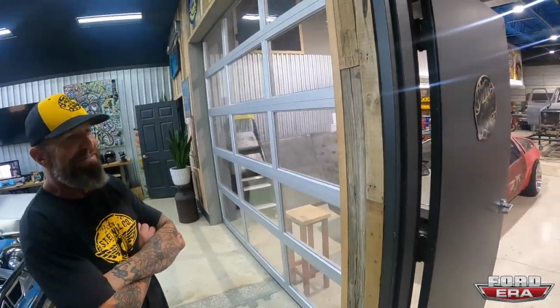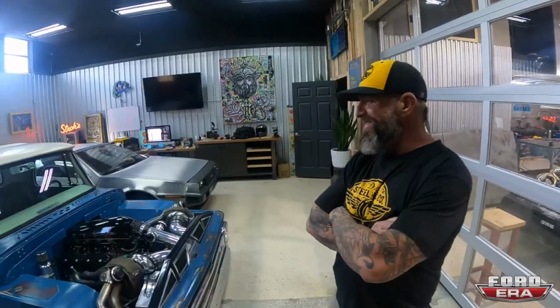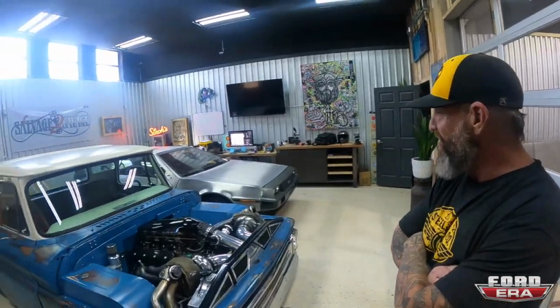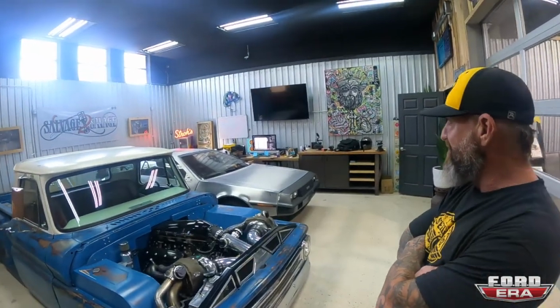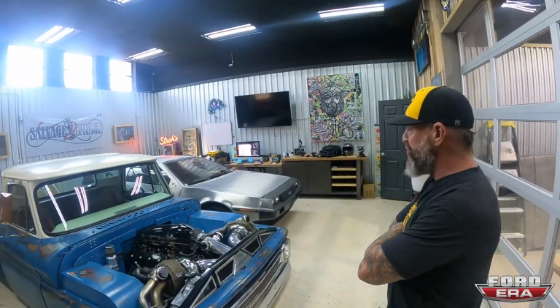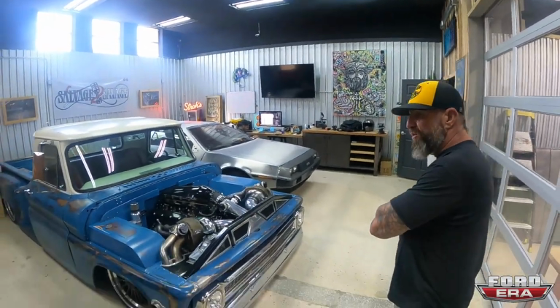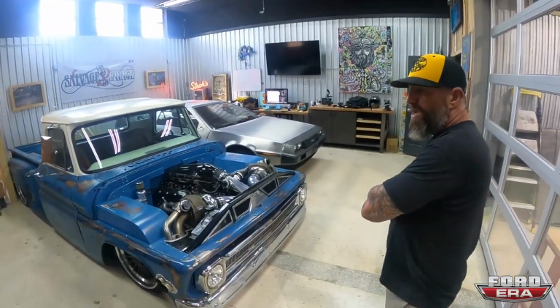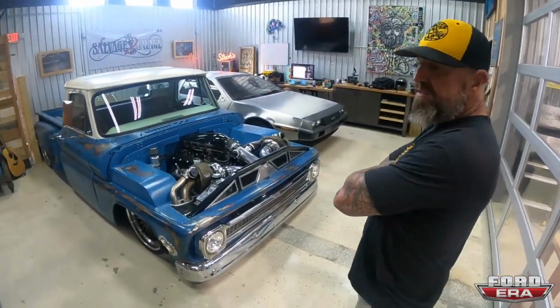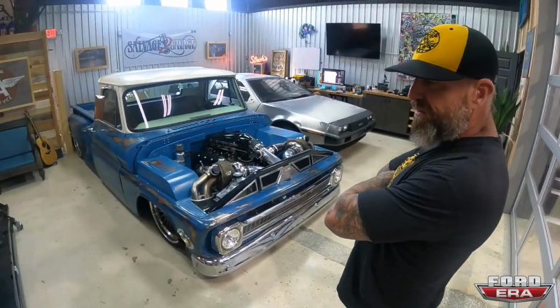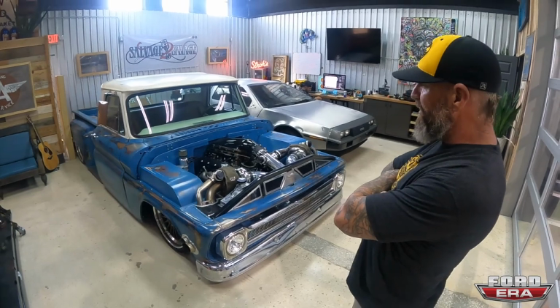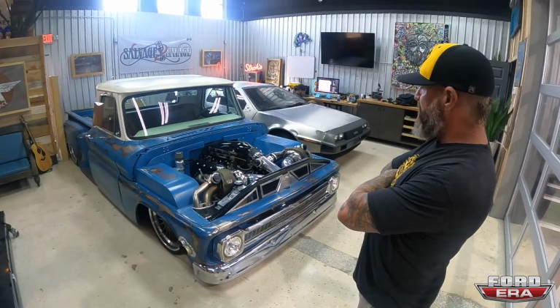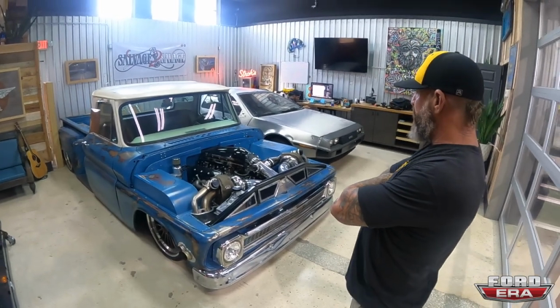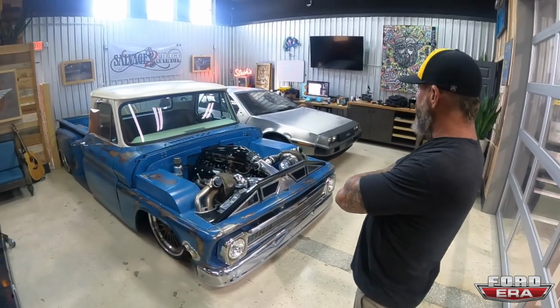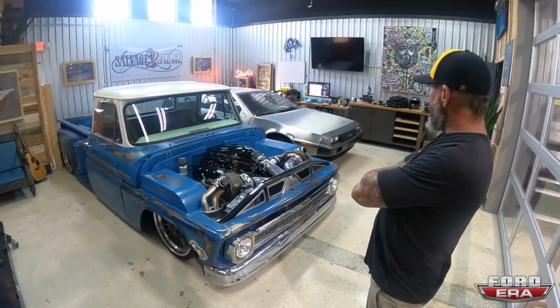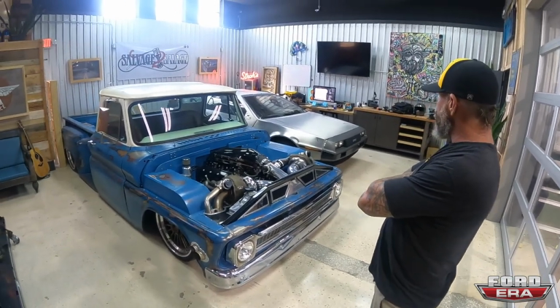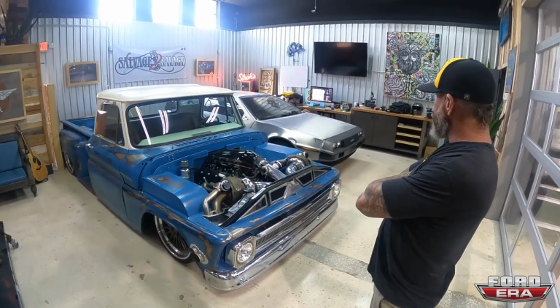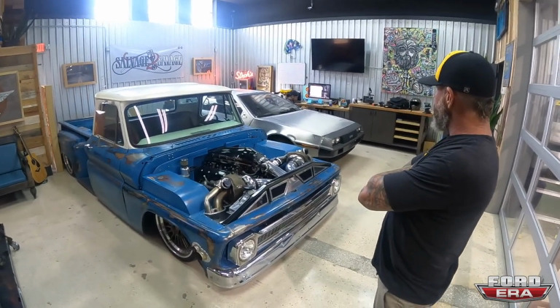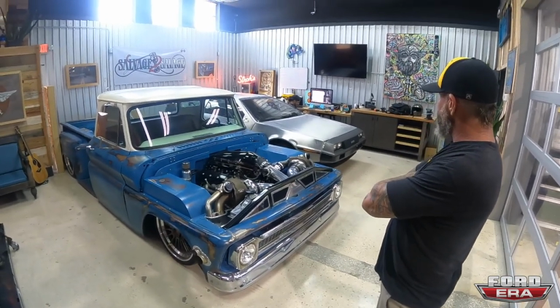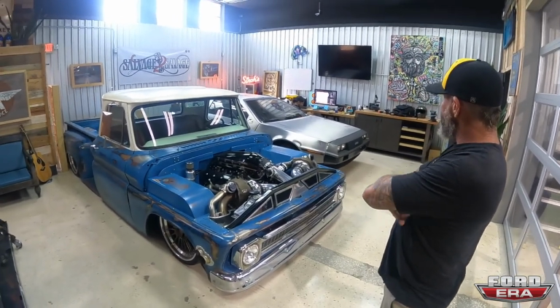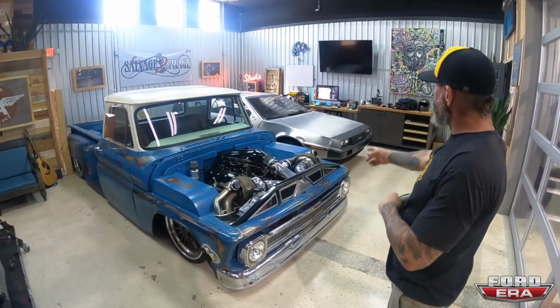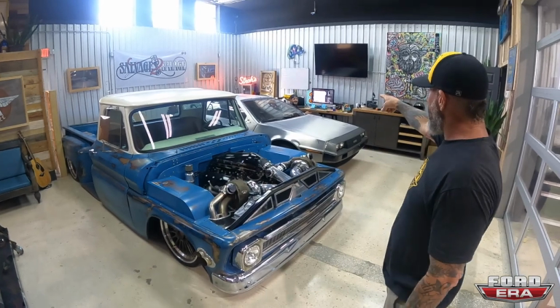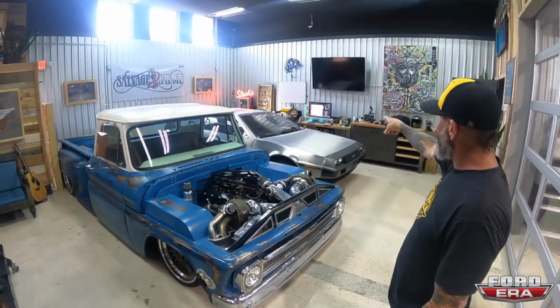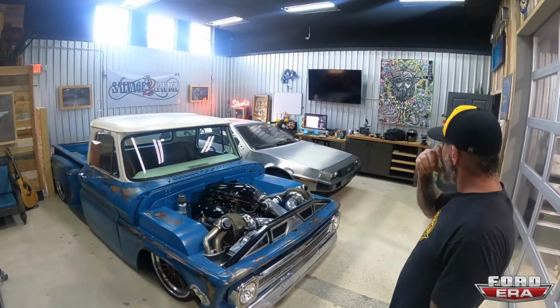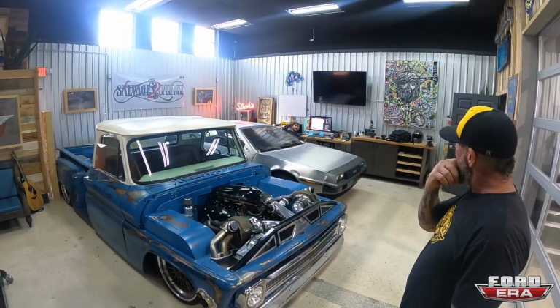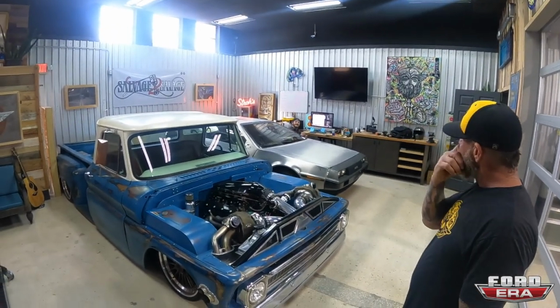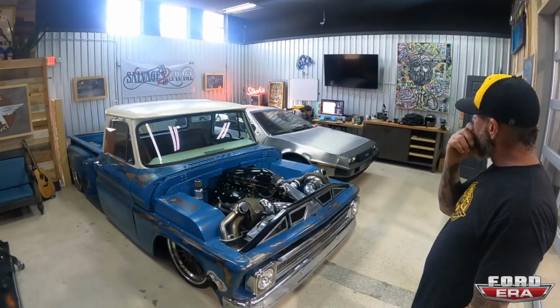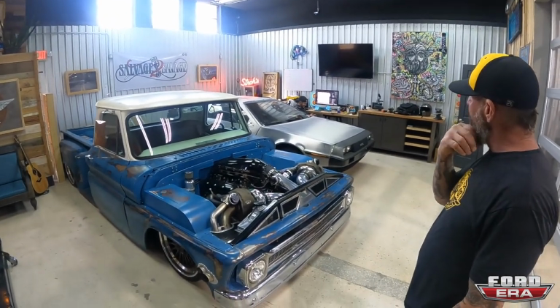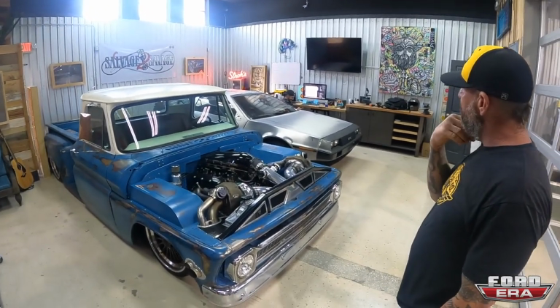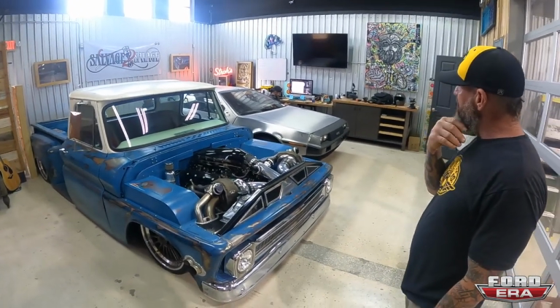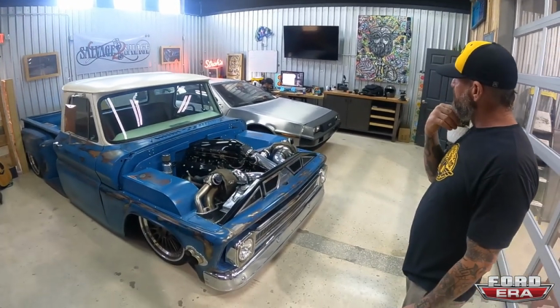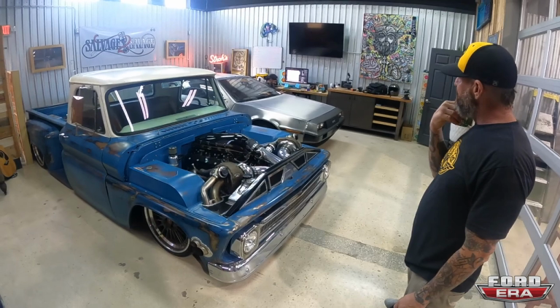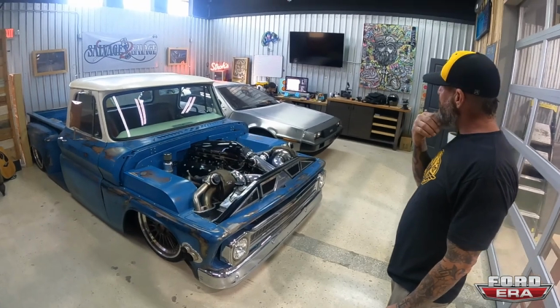This is our showroom slash clean room, depending on the projects and what we're doing. And also this is Kyle's media space — there's Kyle over there! That's our king ding-a-ling media superhero.